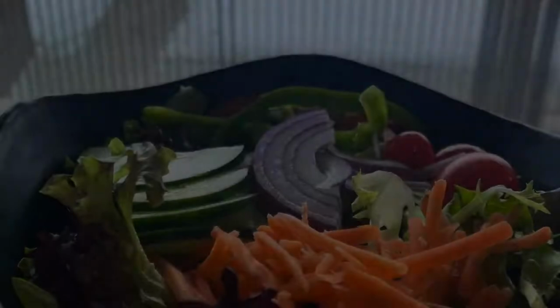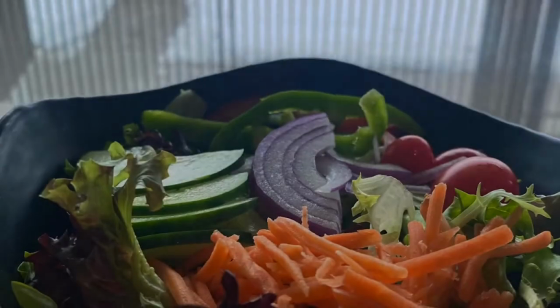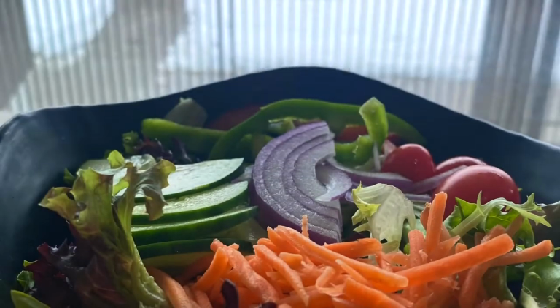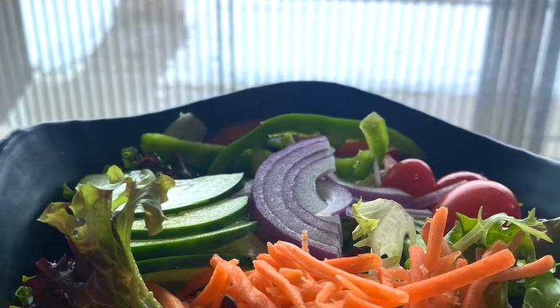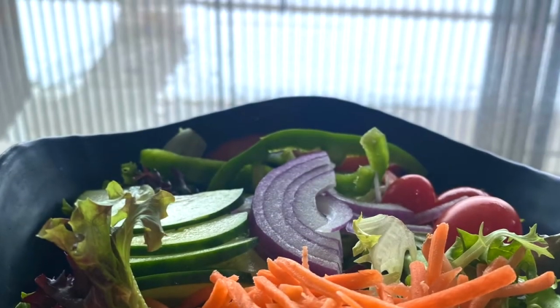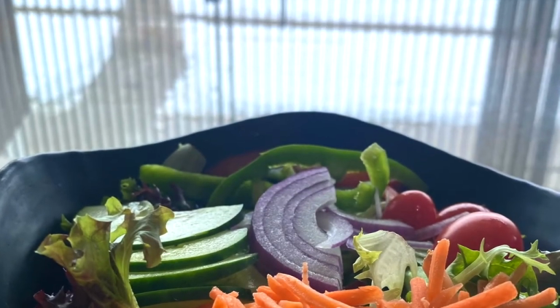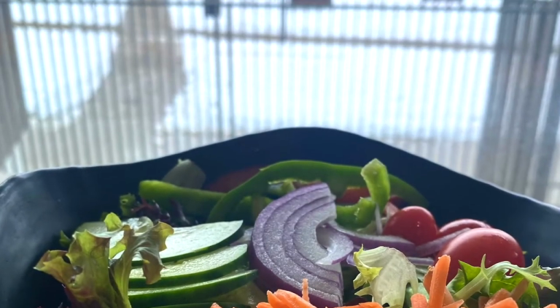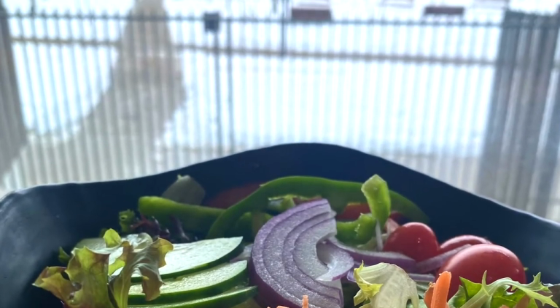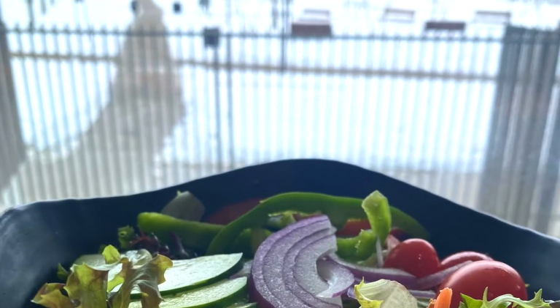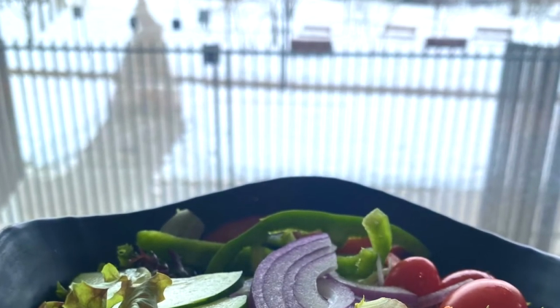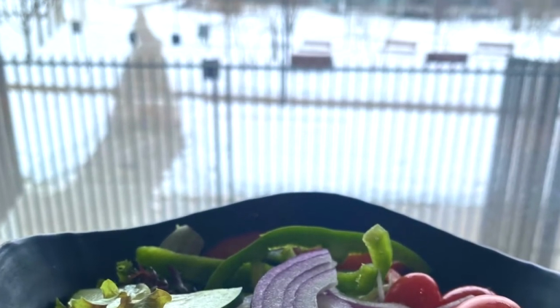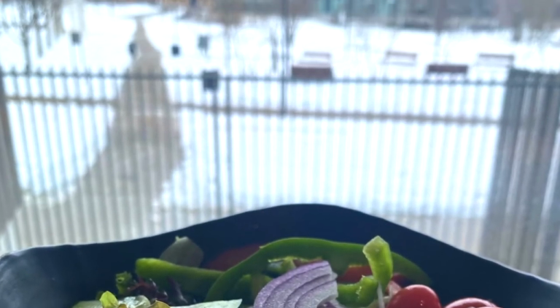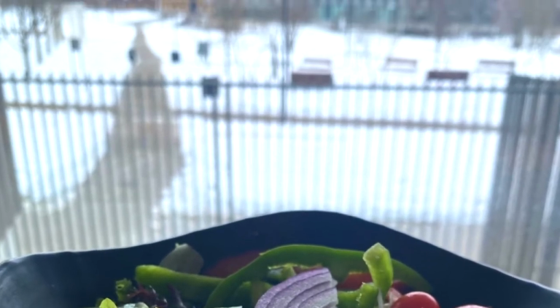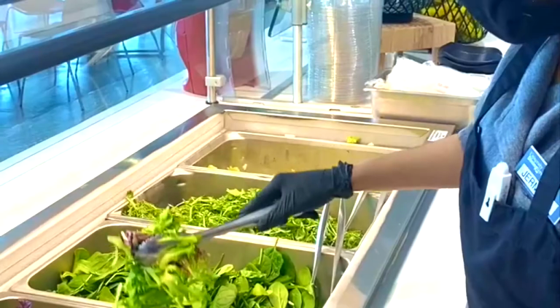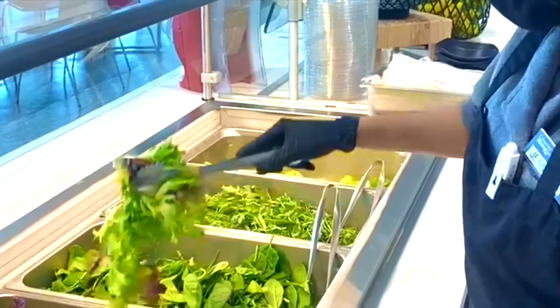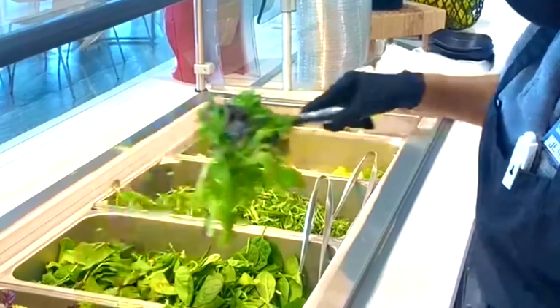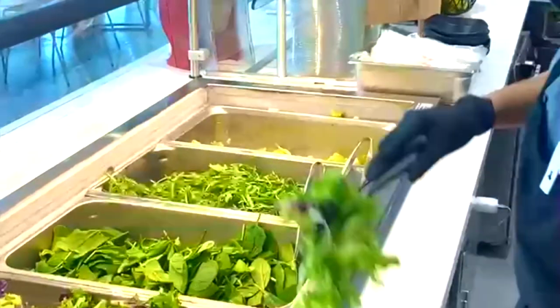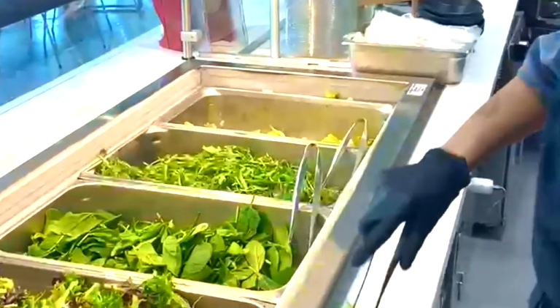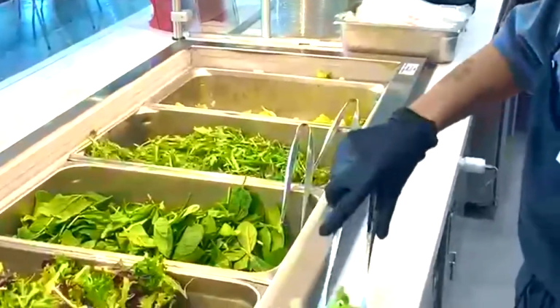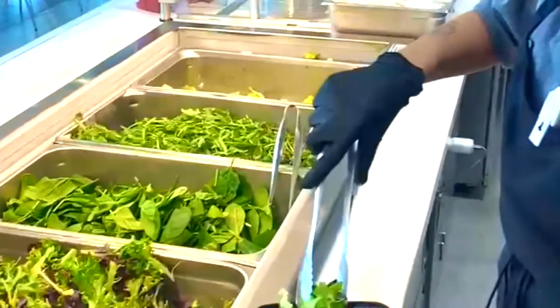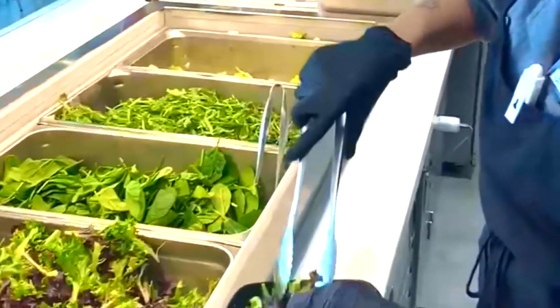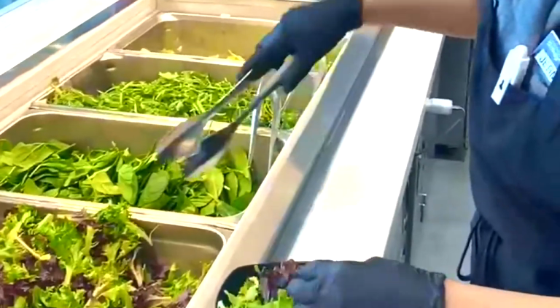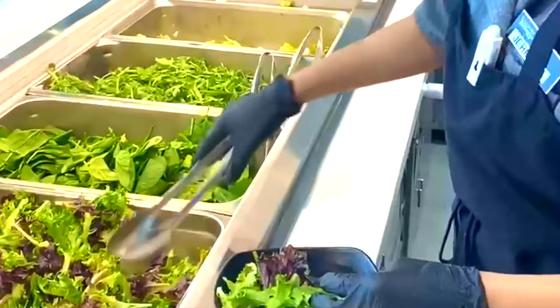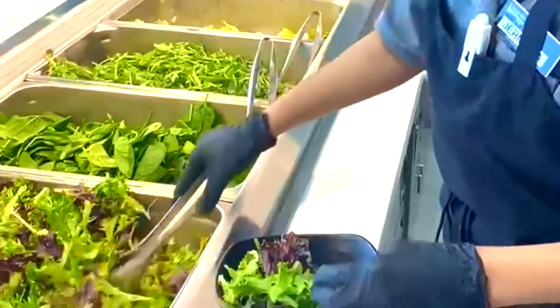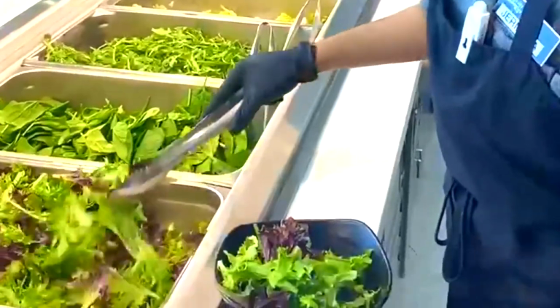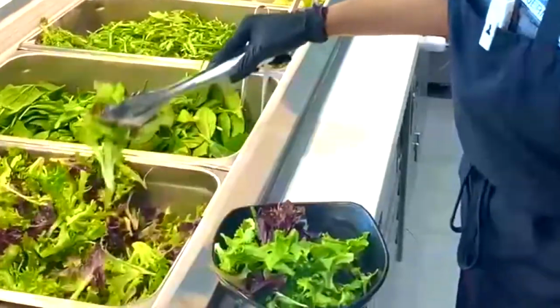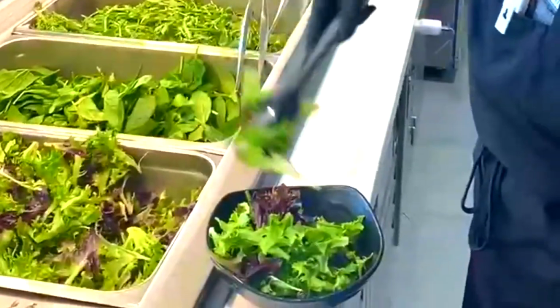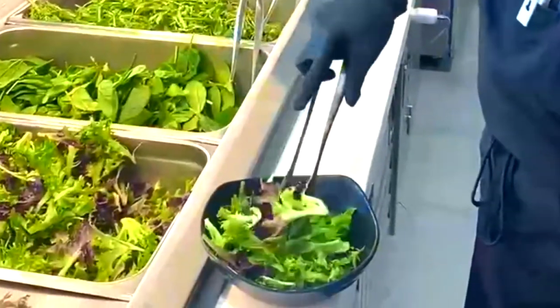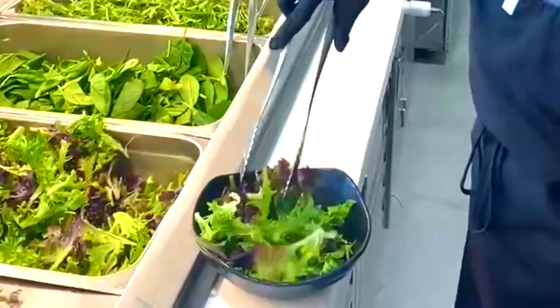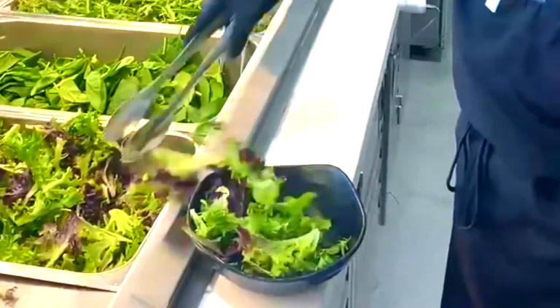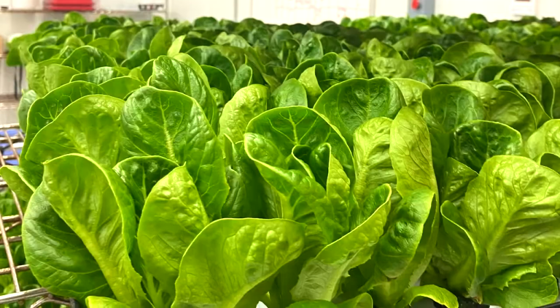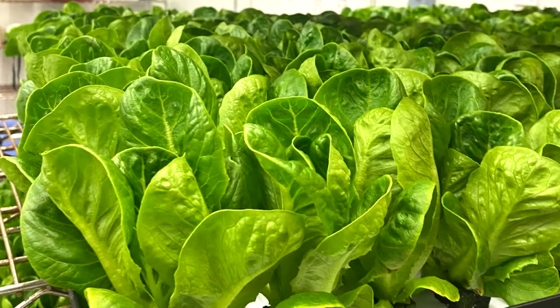Fresh, locally grown lettuce in Cincinnati any time of the year? It may sound too good to be true, but thanks to a partnership with 80 Acres, fresh lettuce is now available year-round.